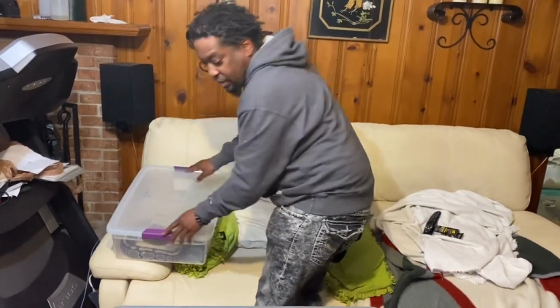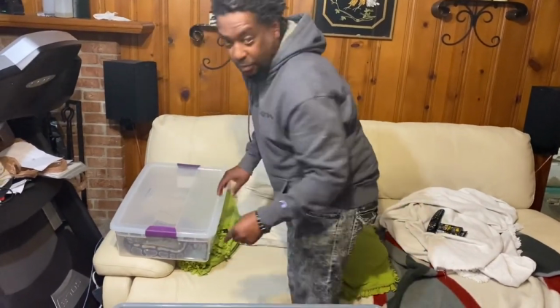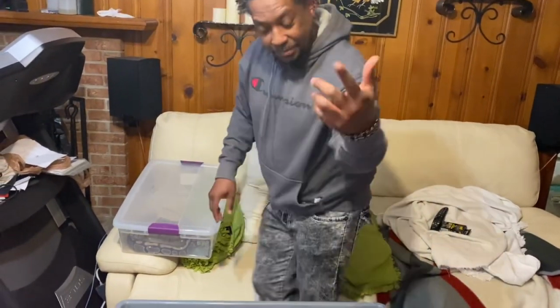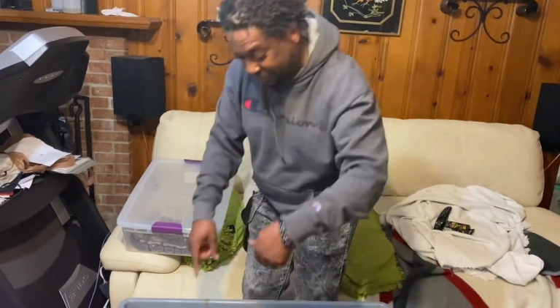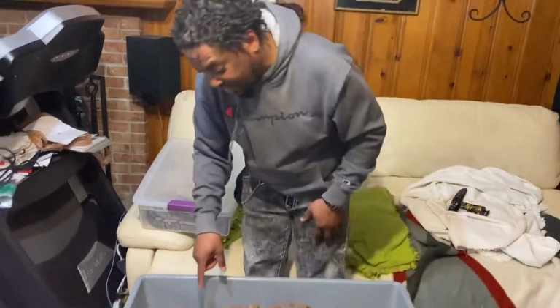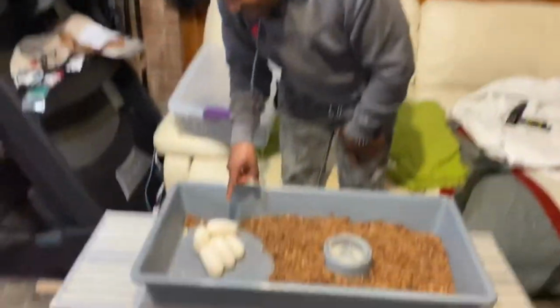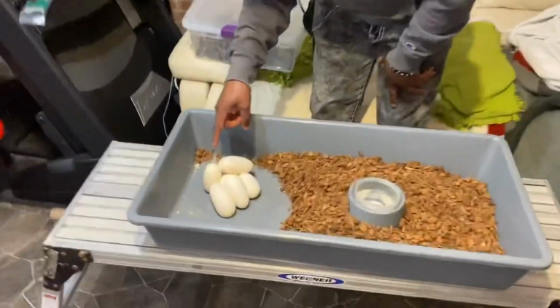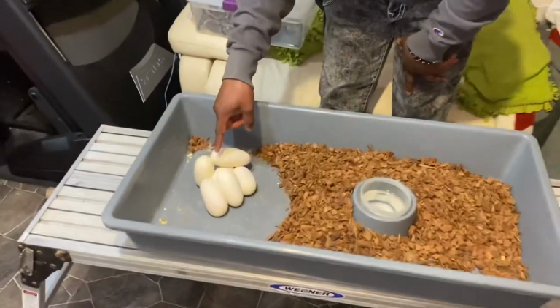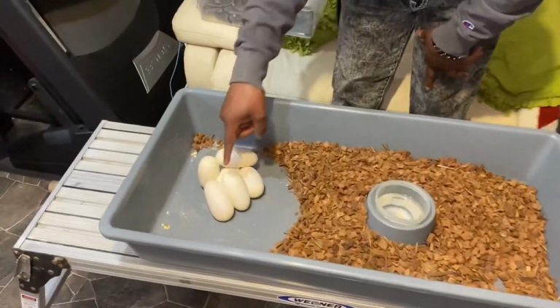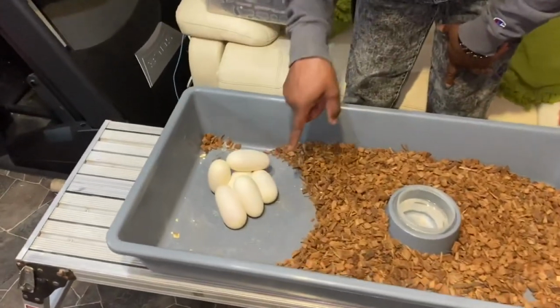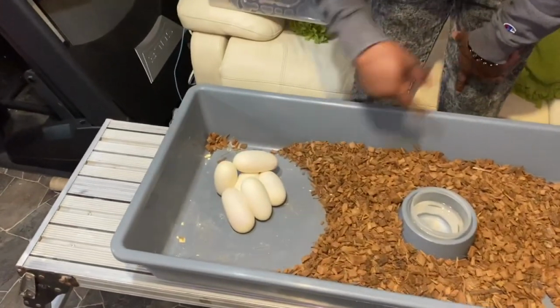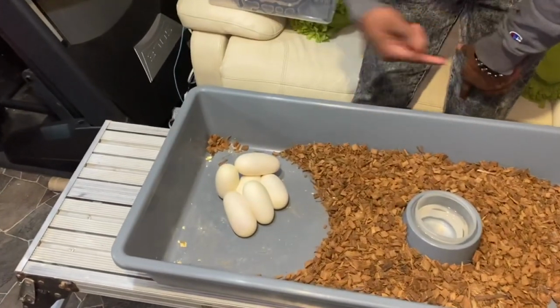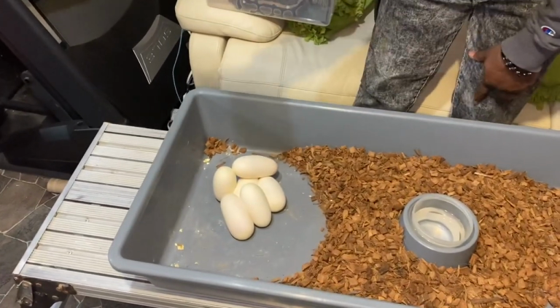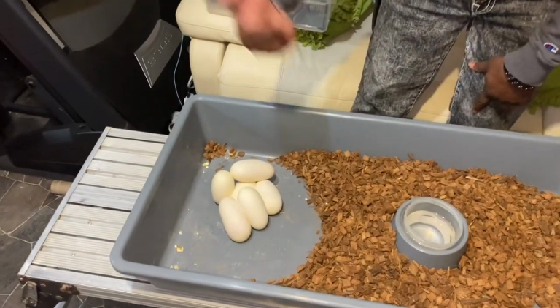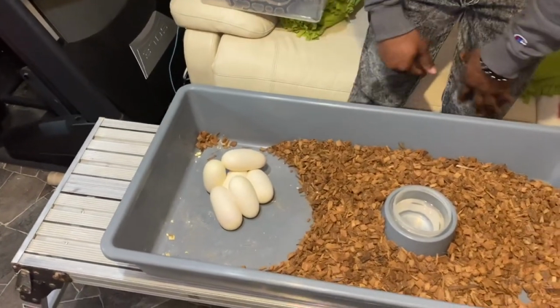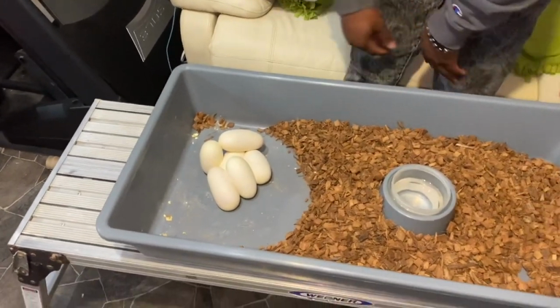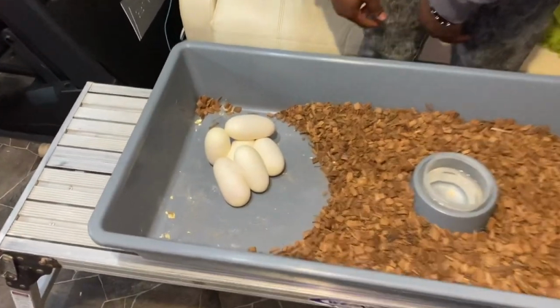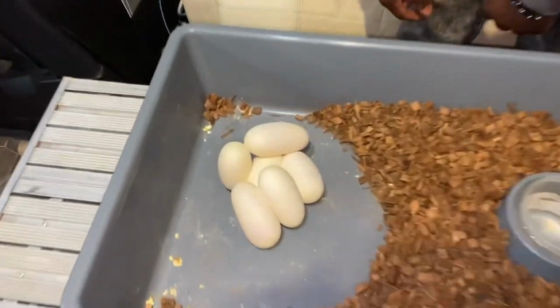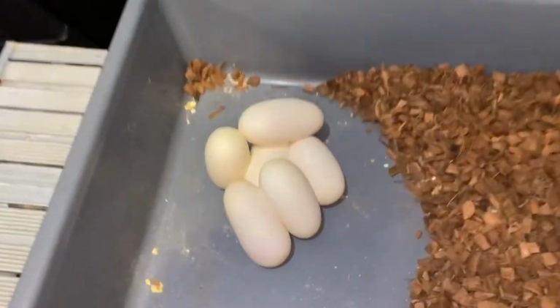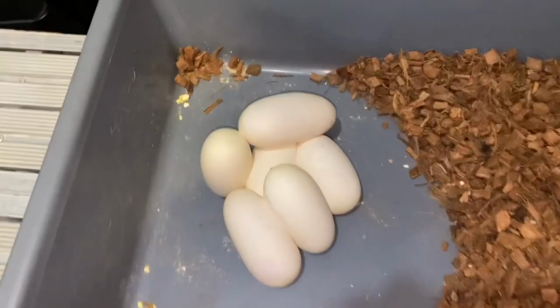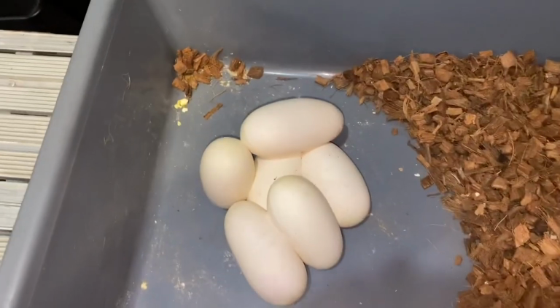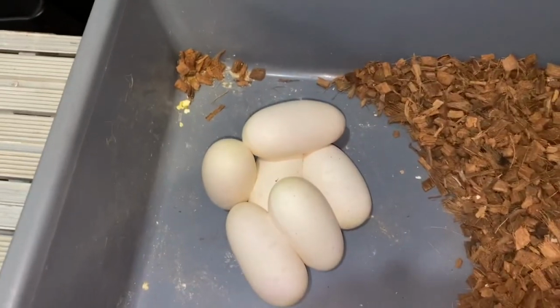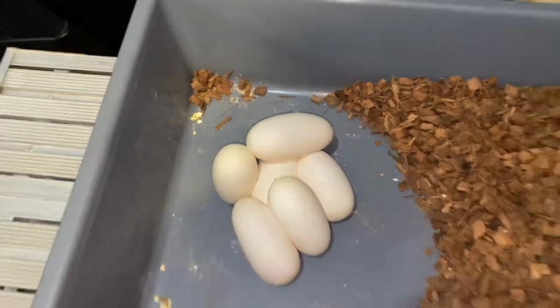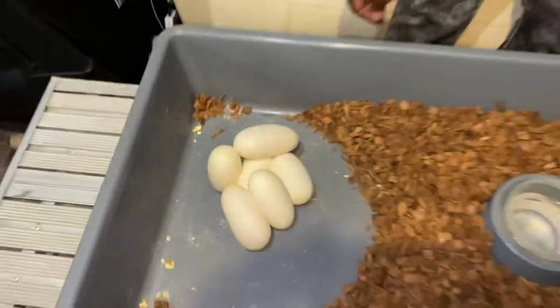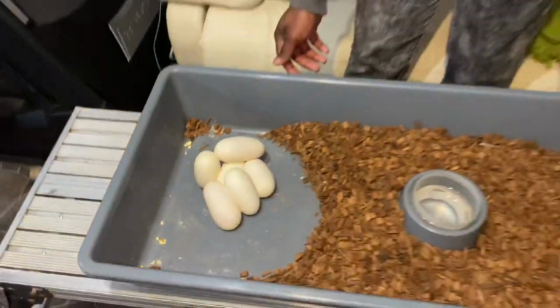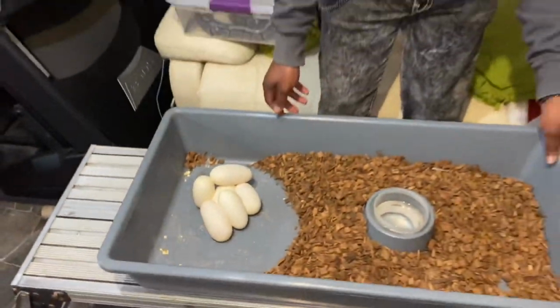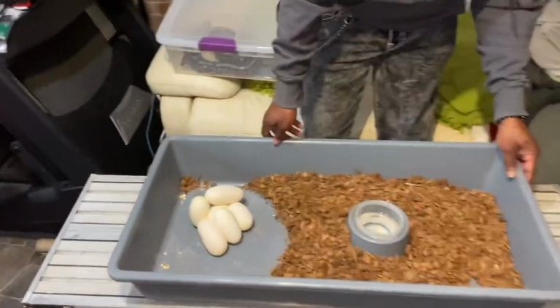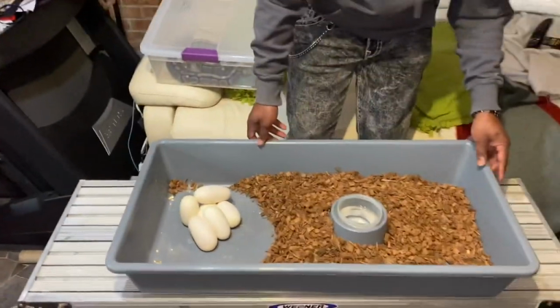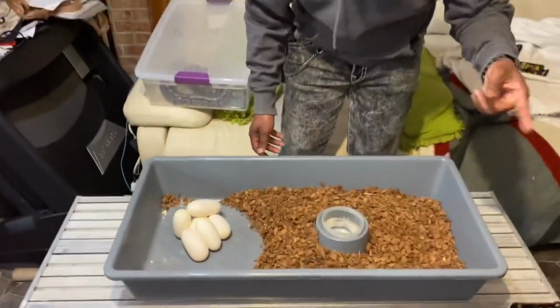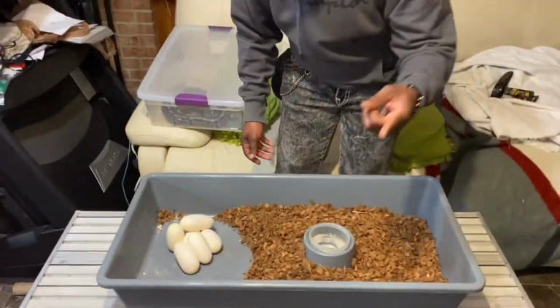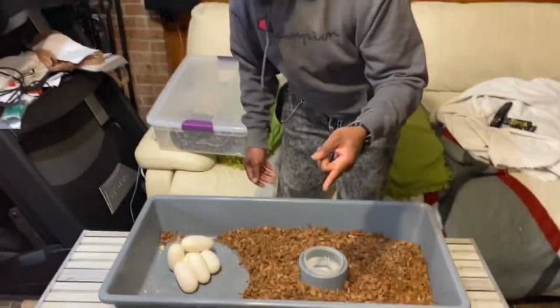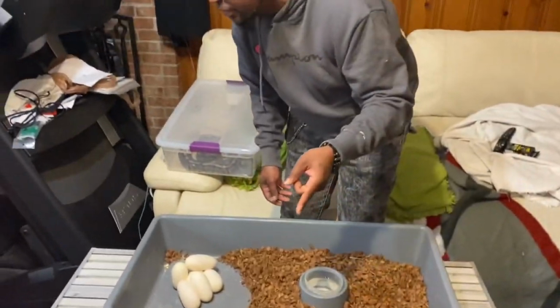So we got one, two, three, four, five, six — six healthy eggs, homie! Six of them, six healthy eggs. So you wanted to wait — where's your scale?